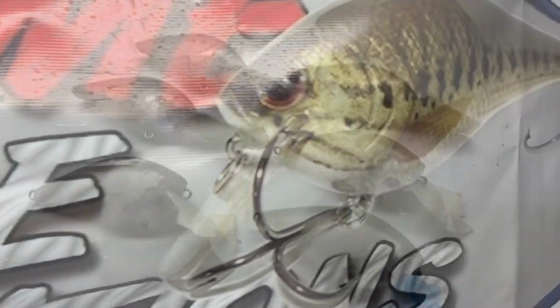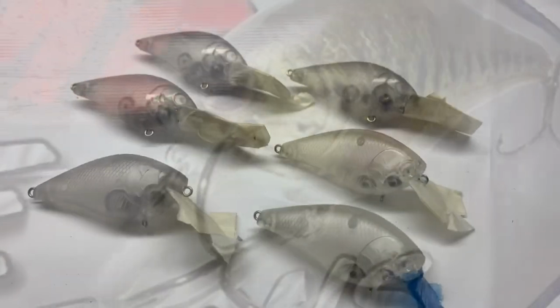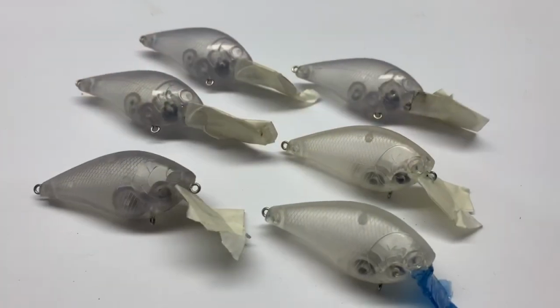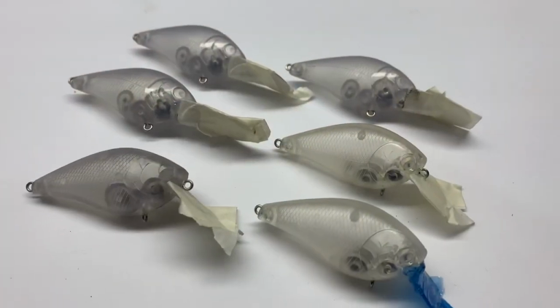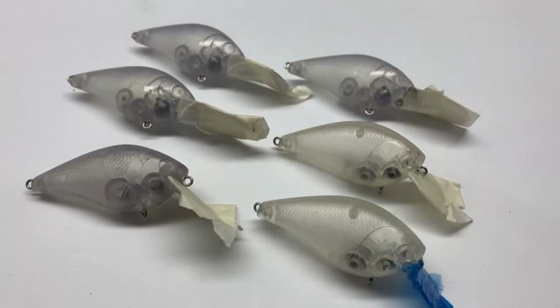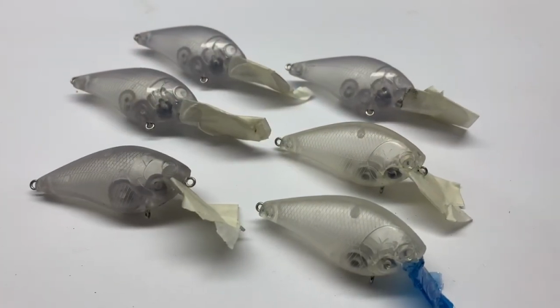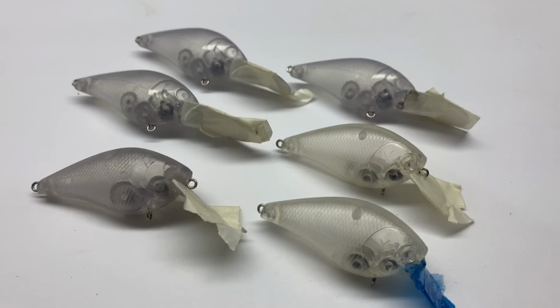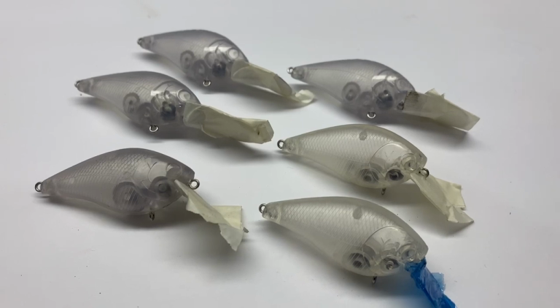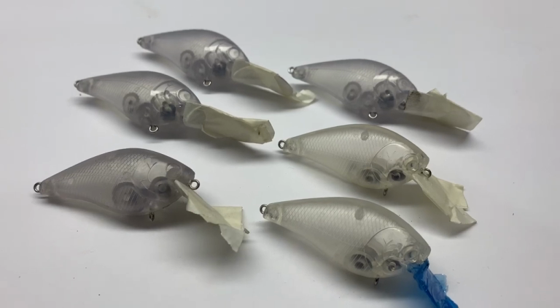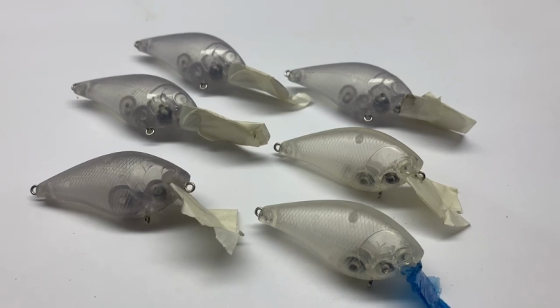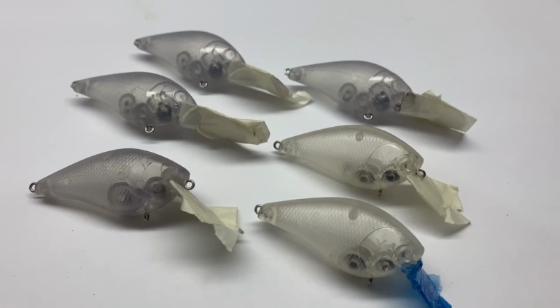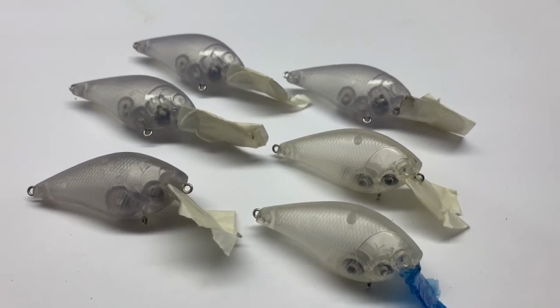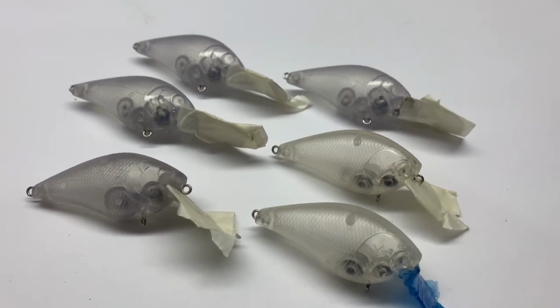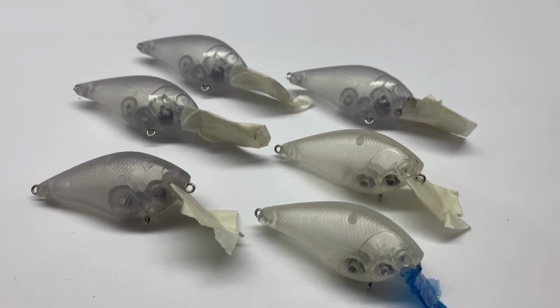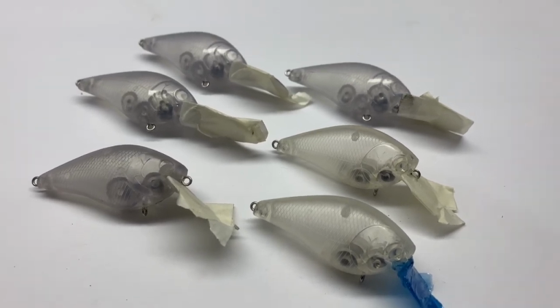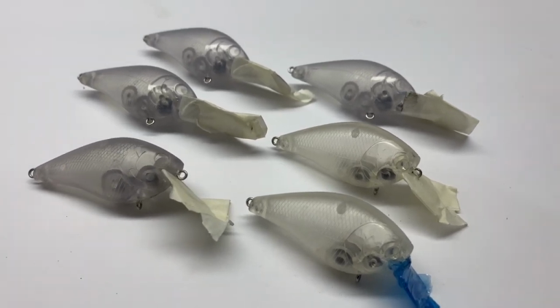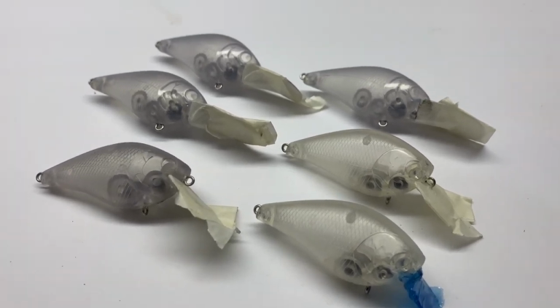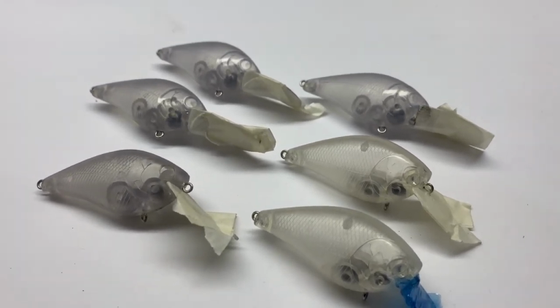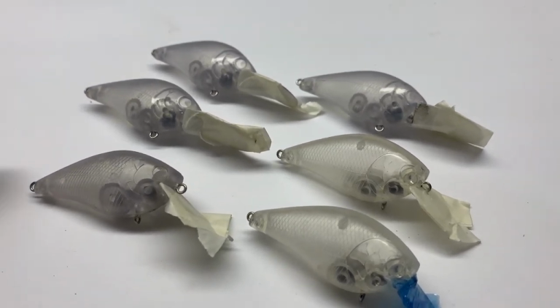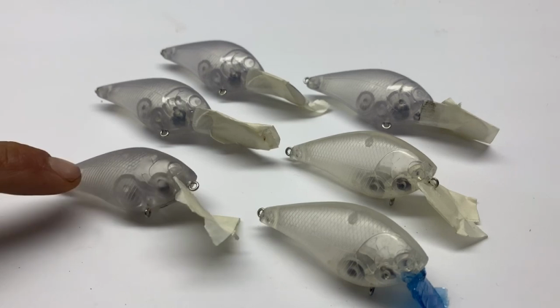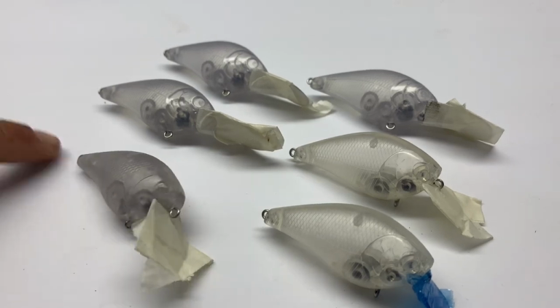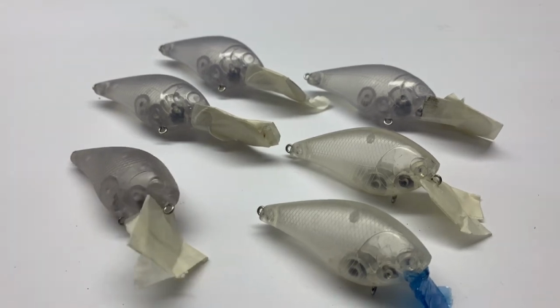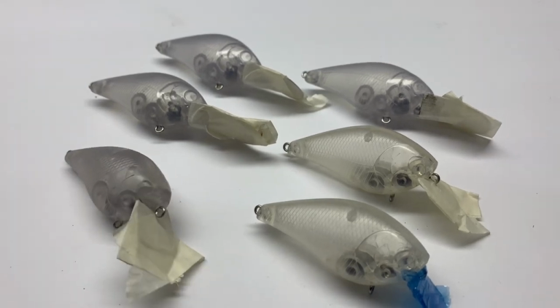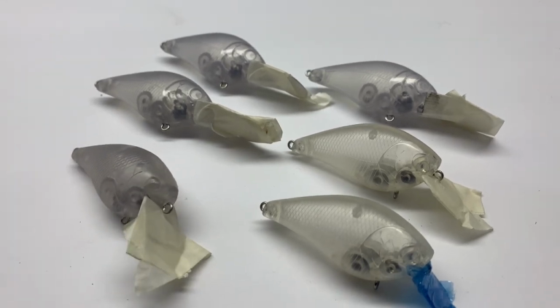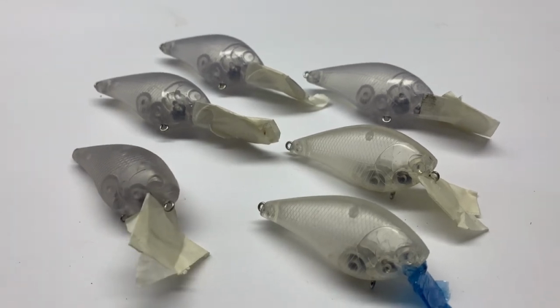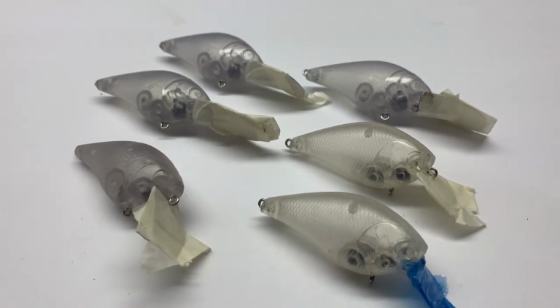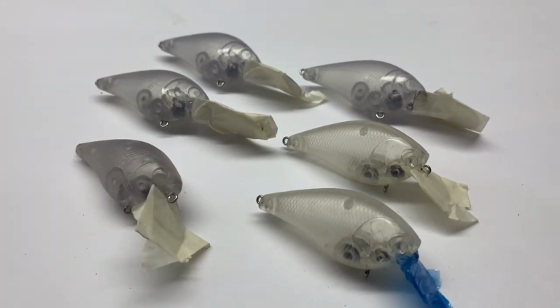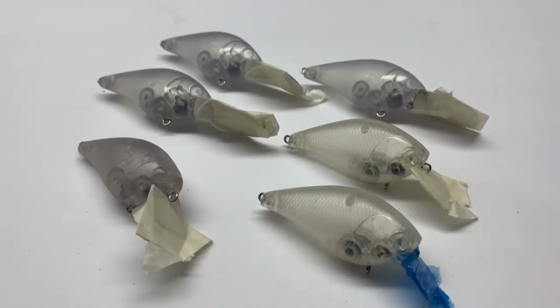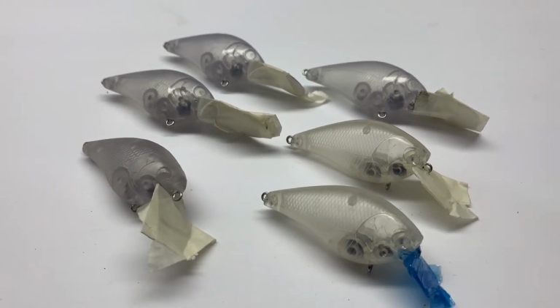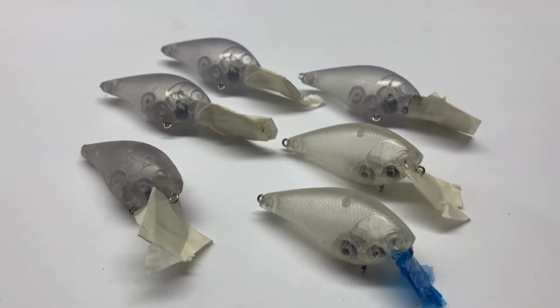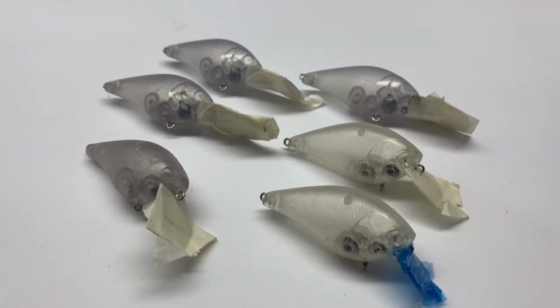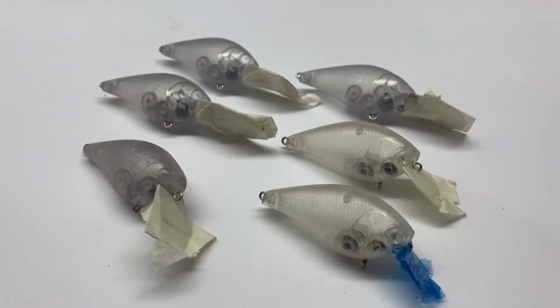I'm gonna walk y'all through some basic steps on how to paint one. We're gonna start the process from baits and just taping the lips off all the way down to putting them in the water and catching fish with them.